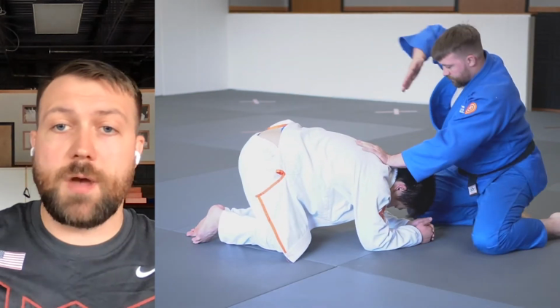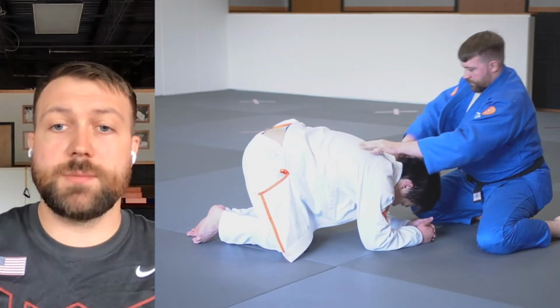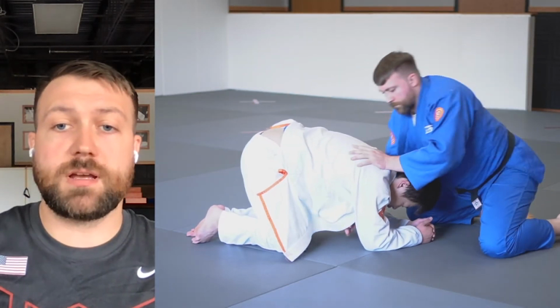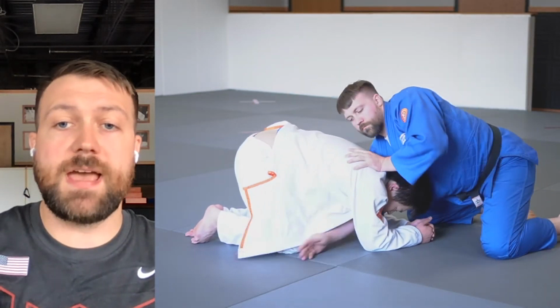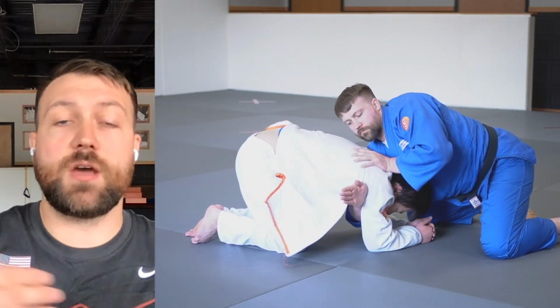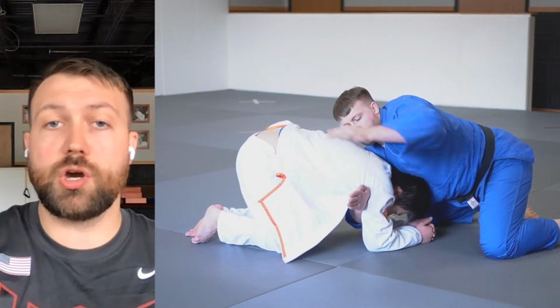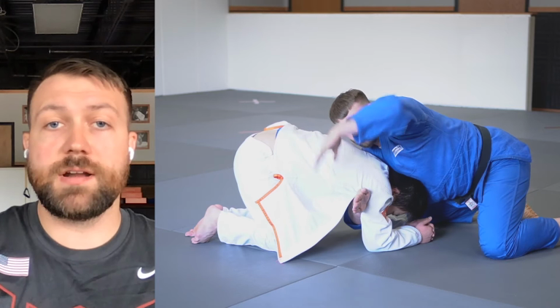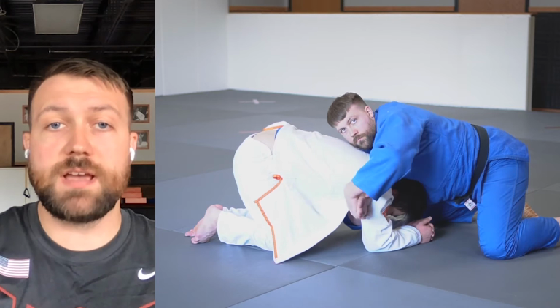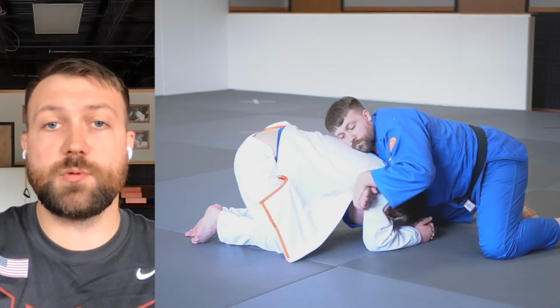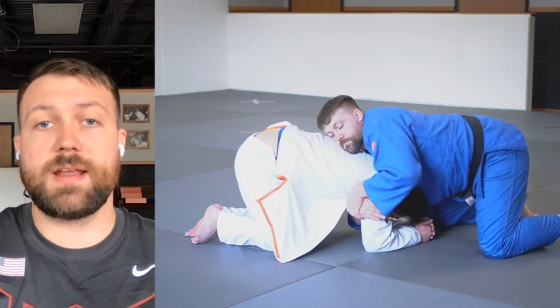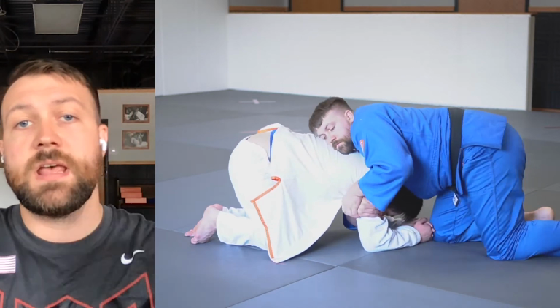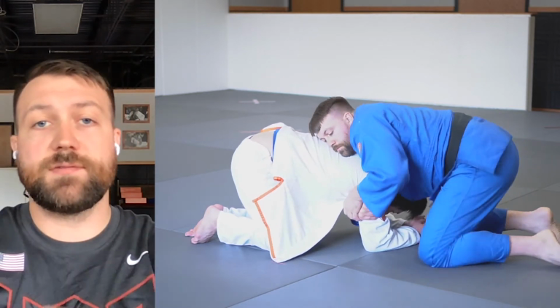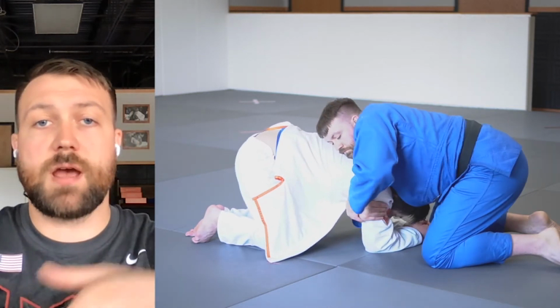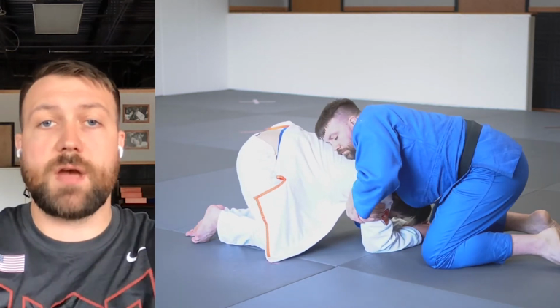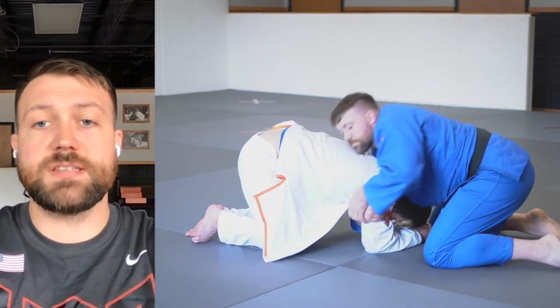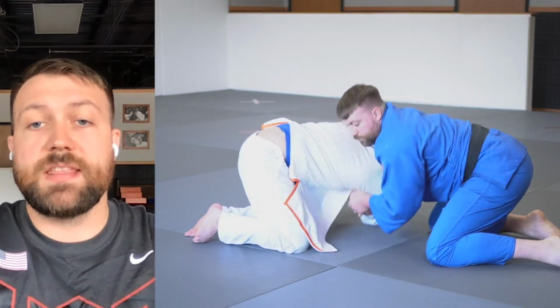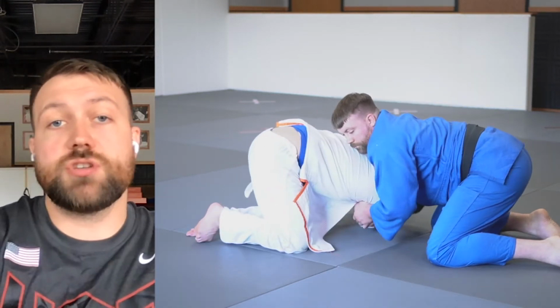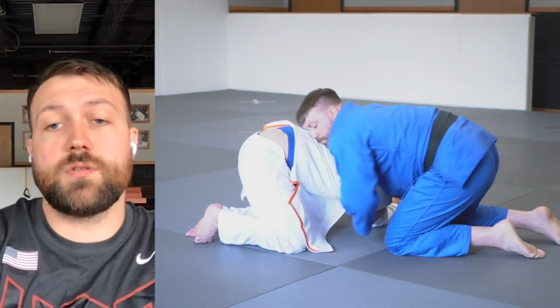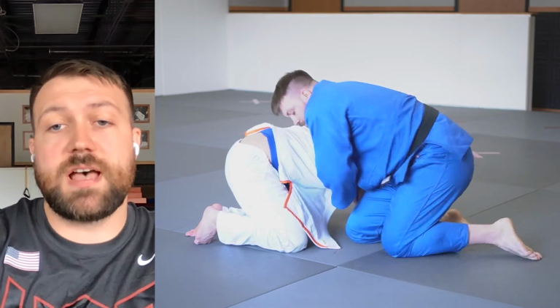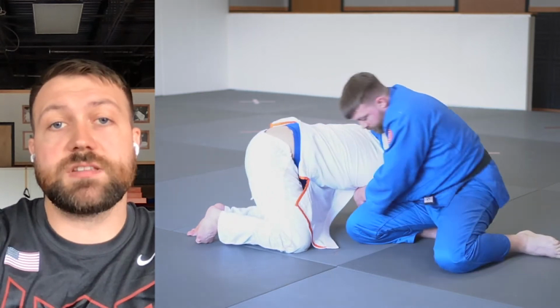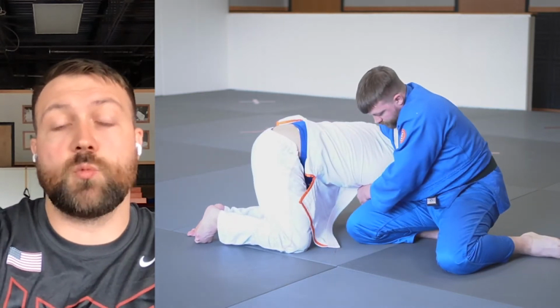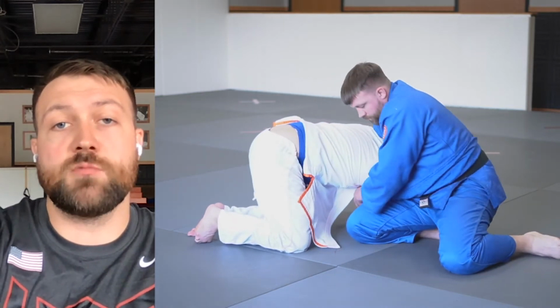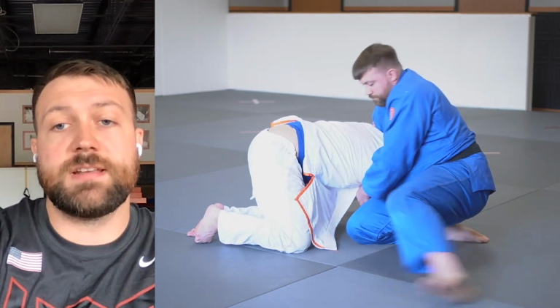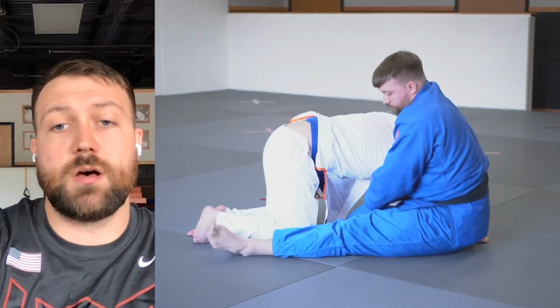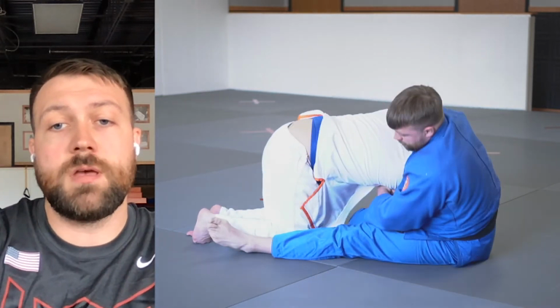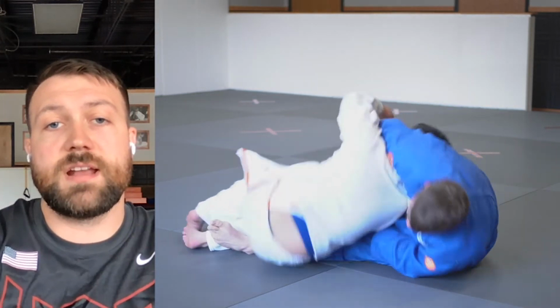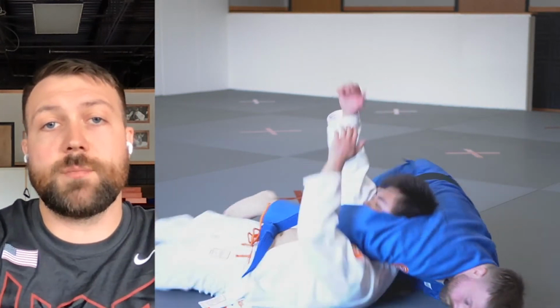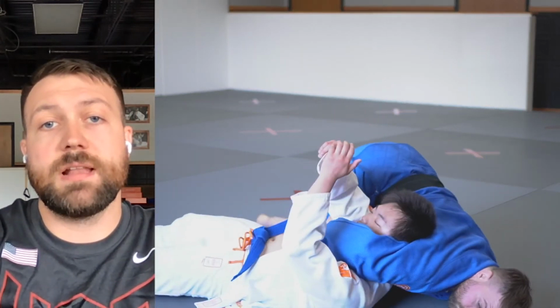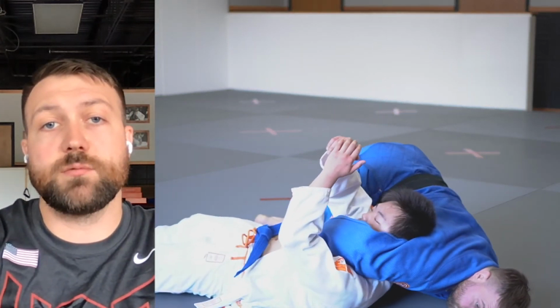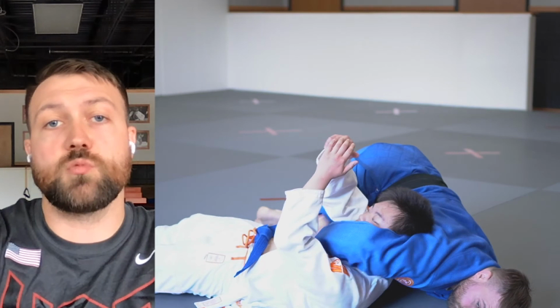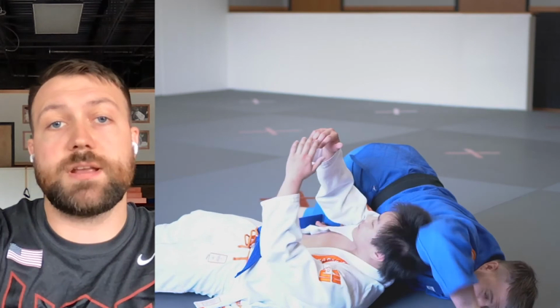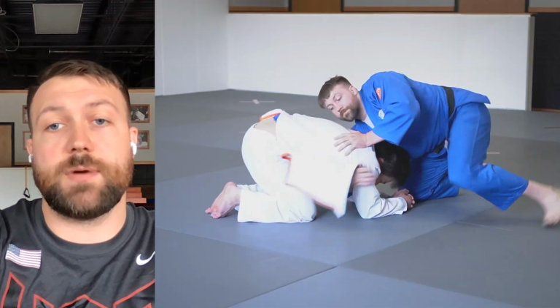My right hand comes through like a flag, and then I hook onto their tricep with my right hand. My left hand grabs my right wrist, and then I'm going to shuck them over to the side so that I can wedge my right knee next to the elbow, and then I swing my leg through and roll straight sideways.